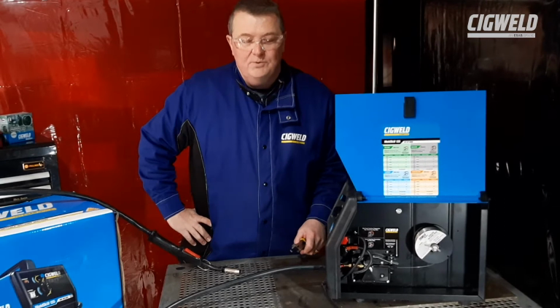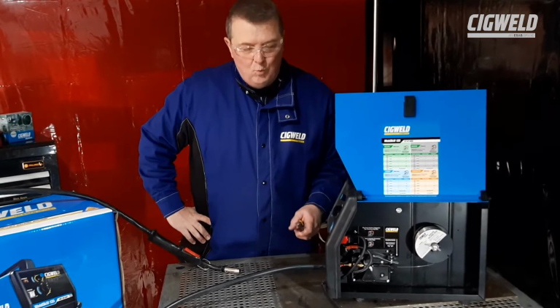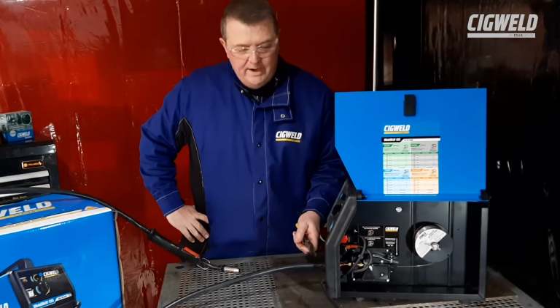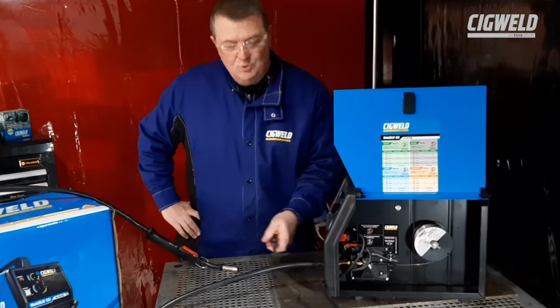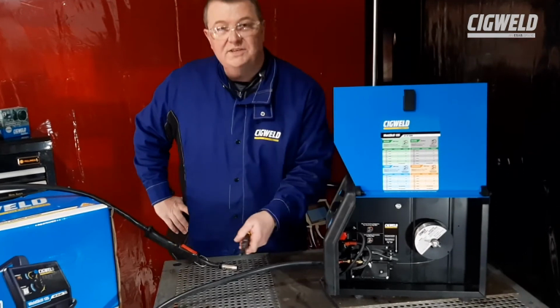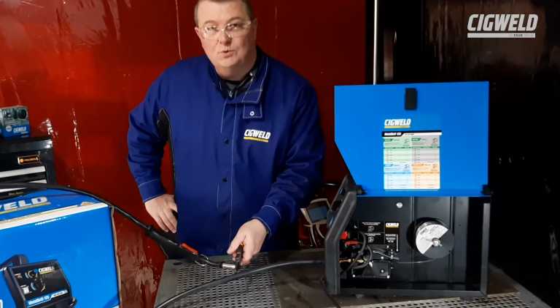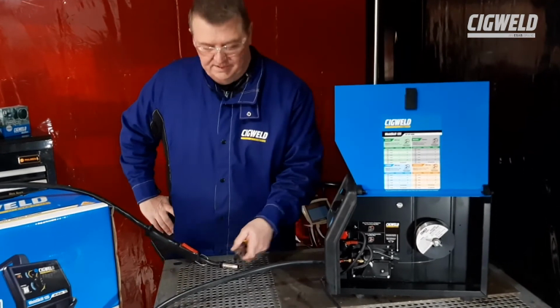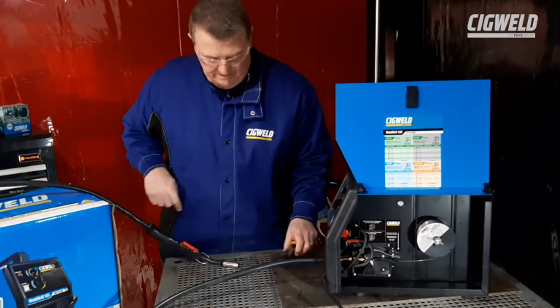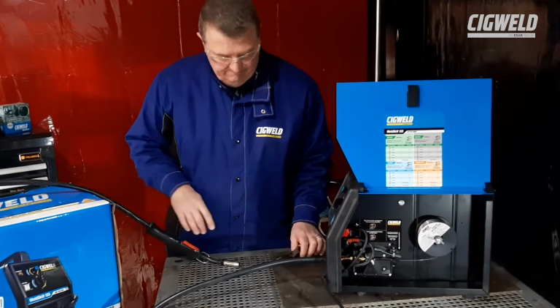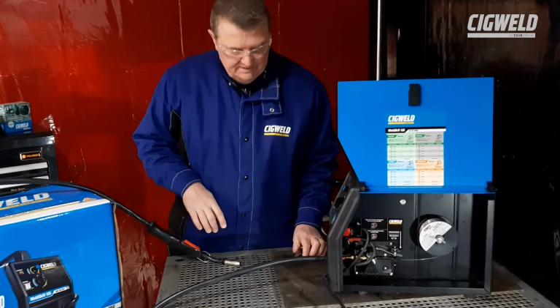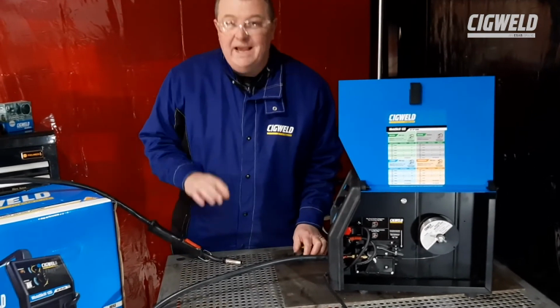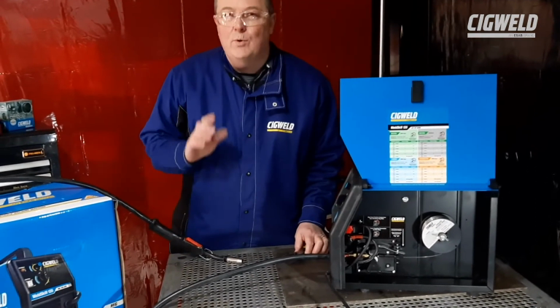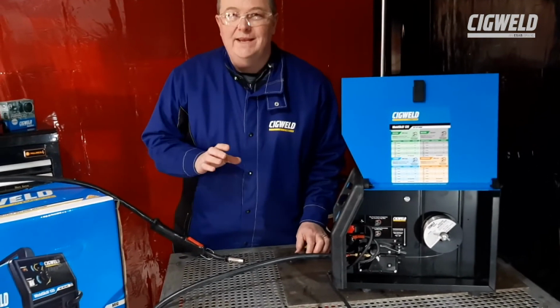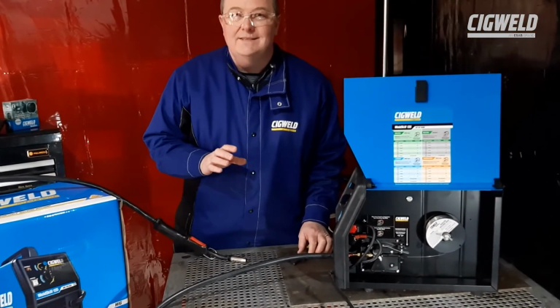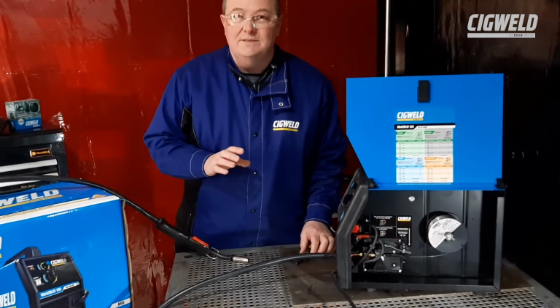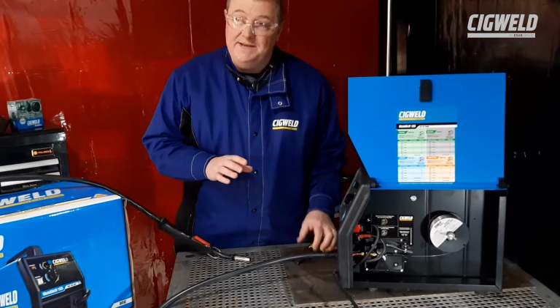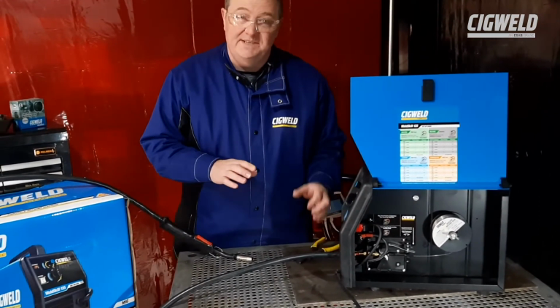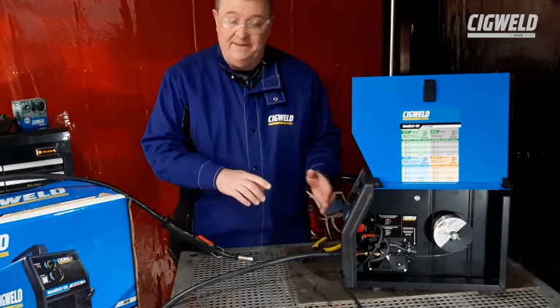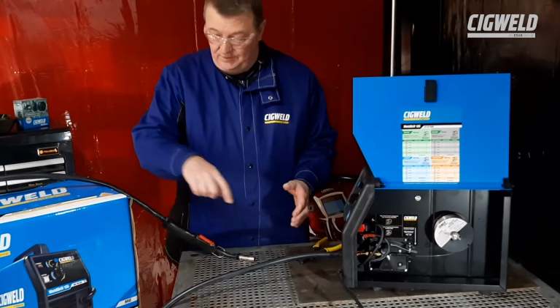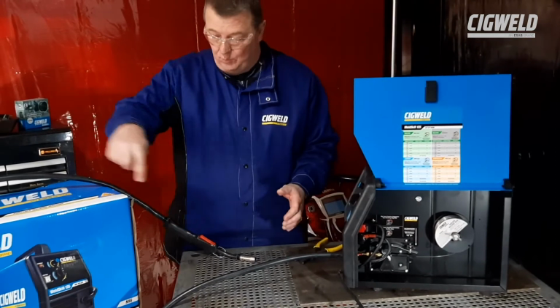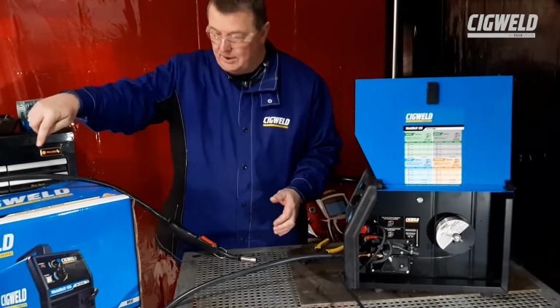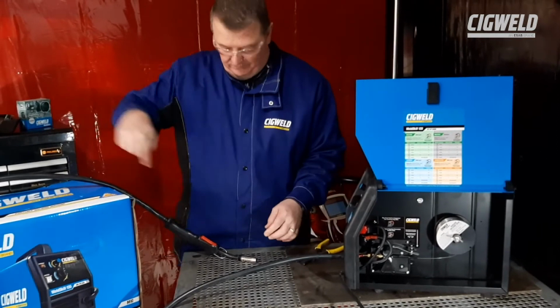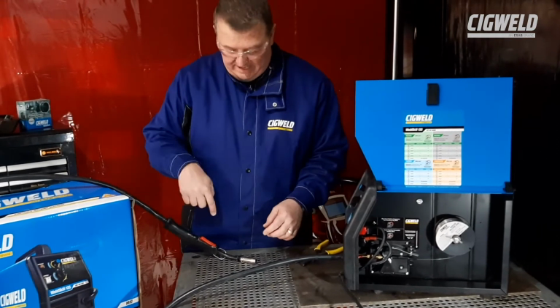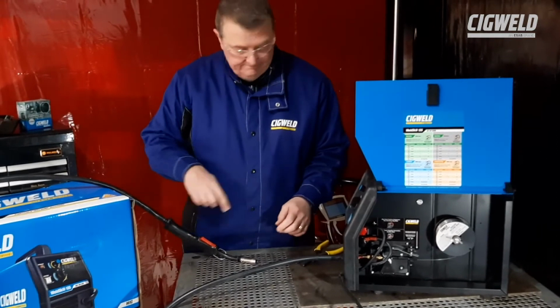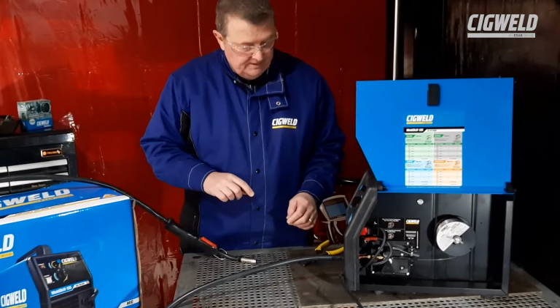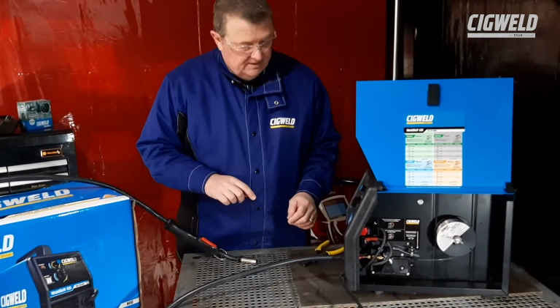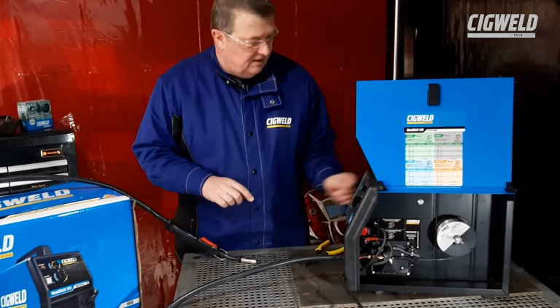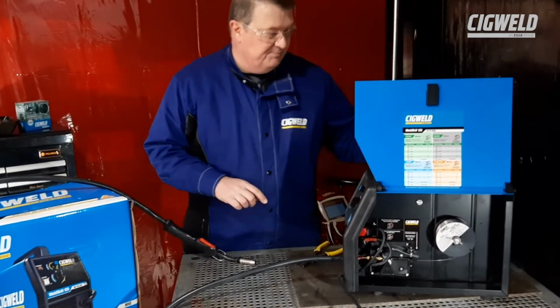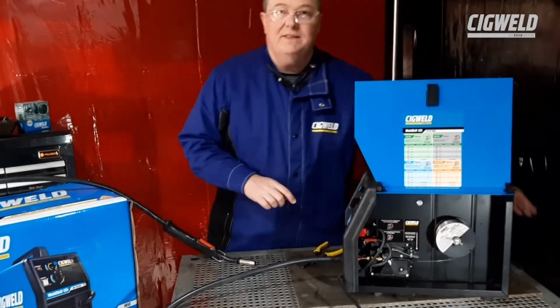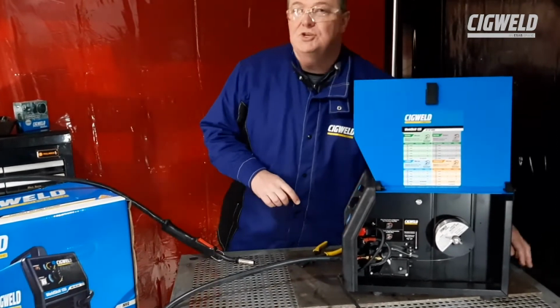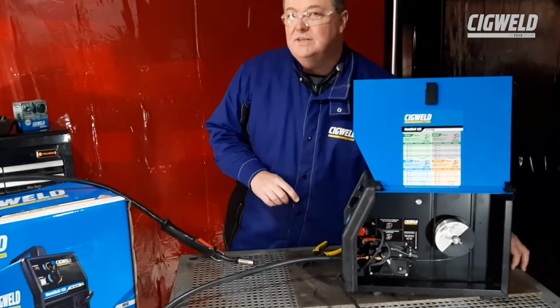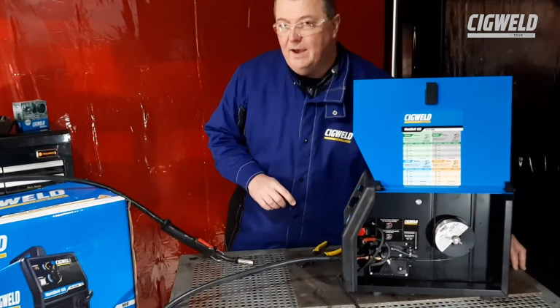I've got the wire pushed into the torch a little bit. Now we're ready to basically start the feeding of the wire up through the gun. I've just plugged the machine into power.